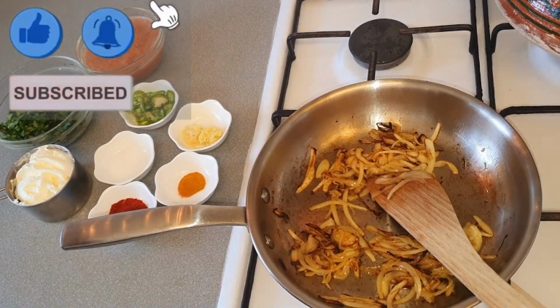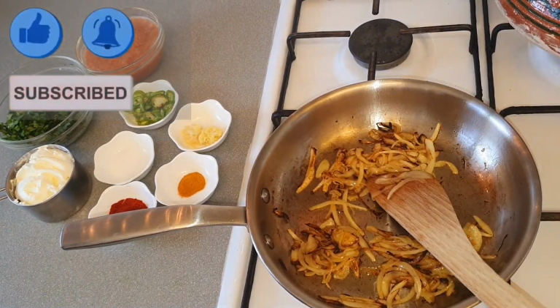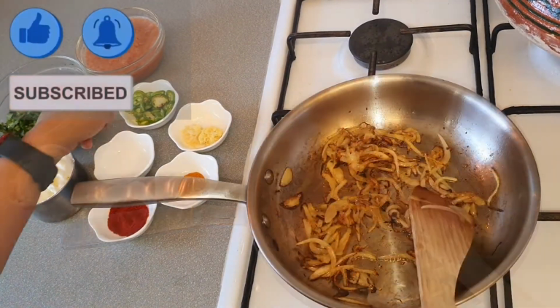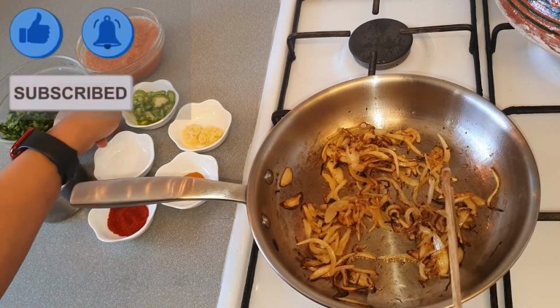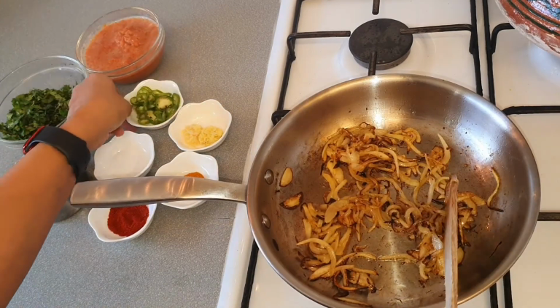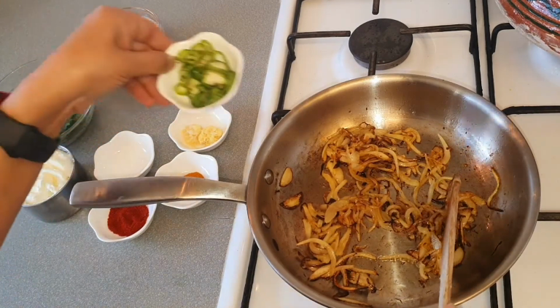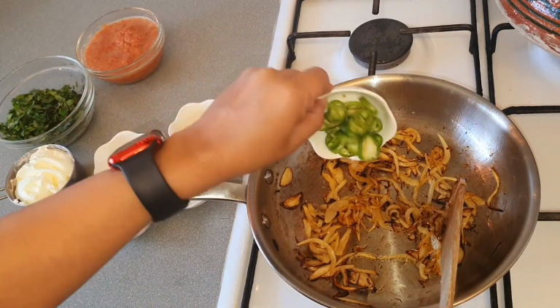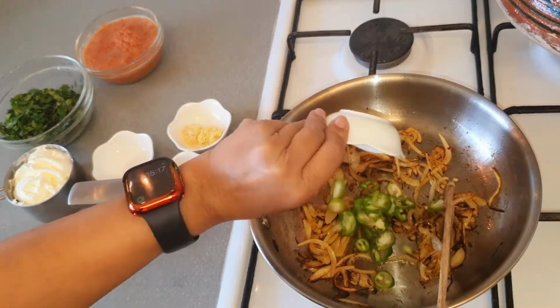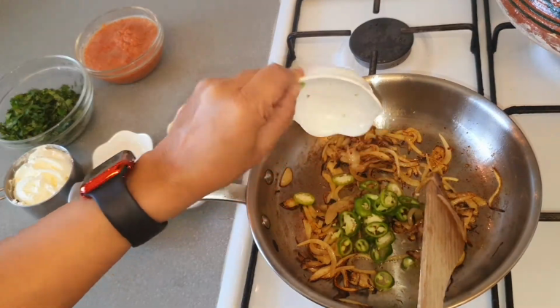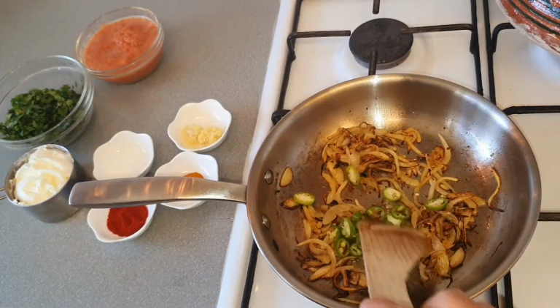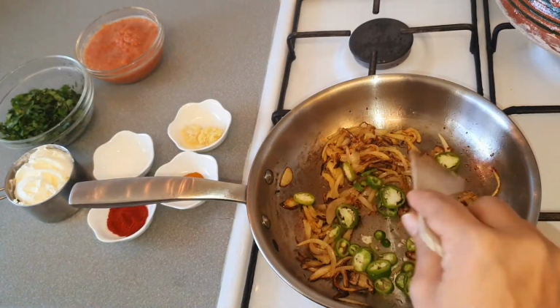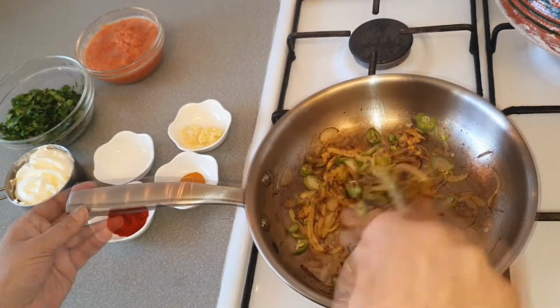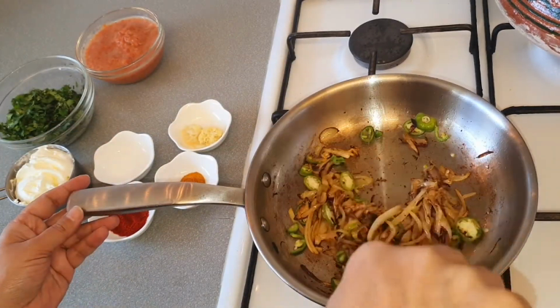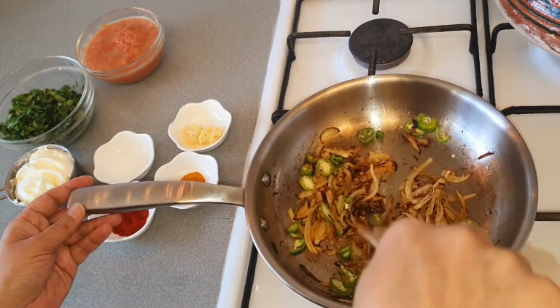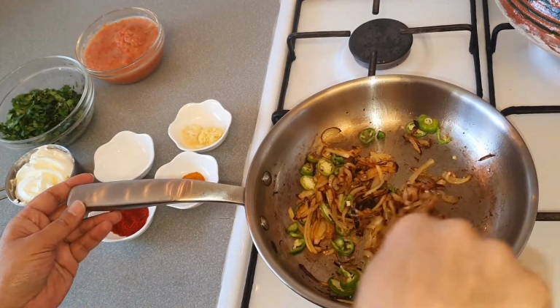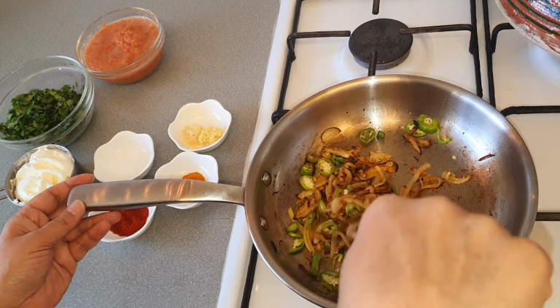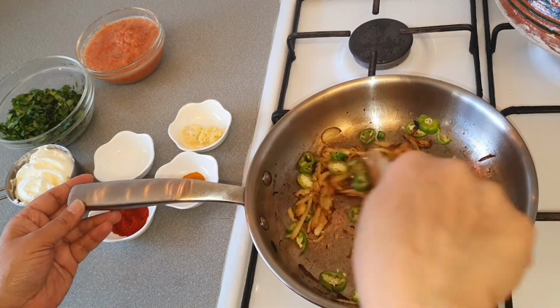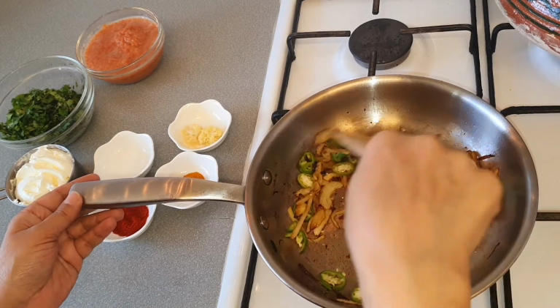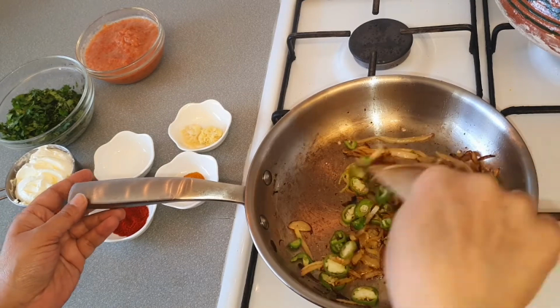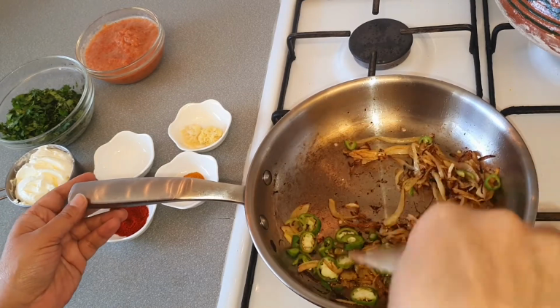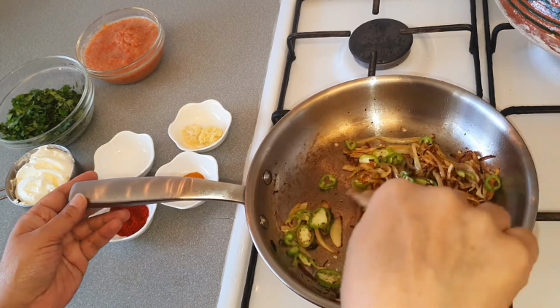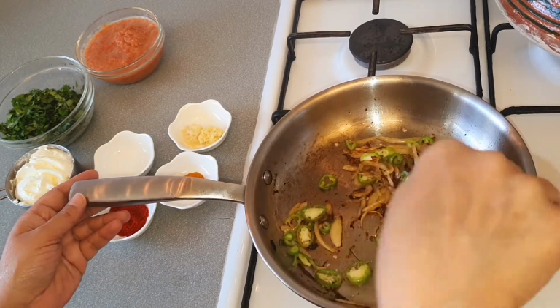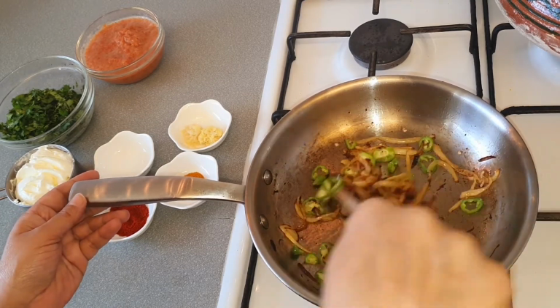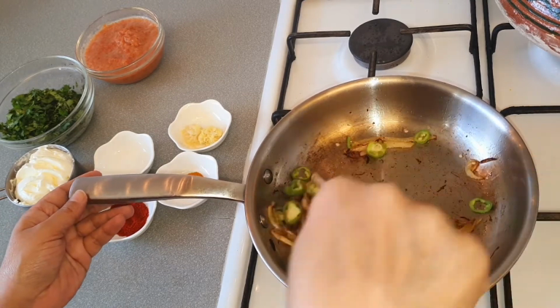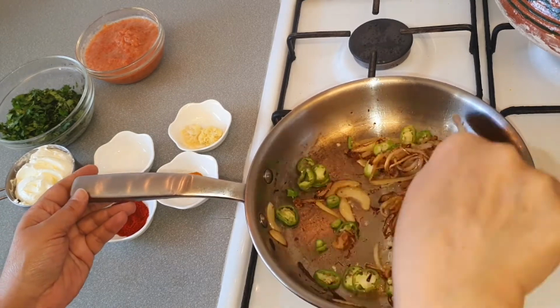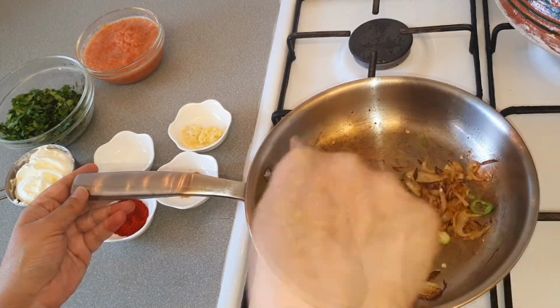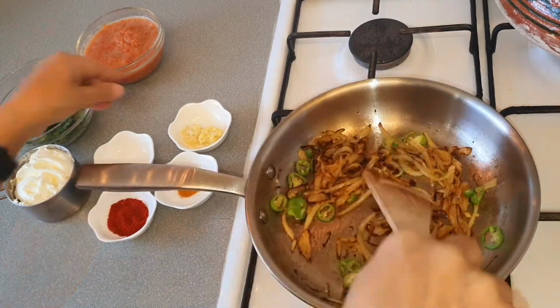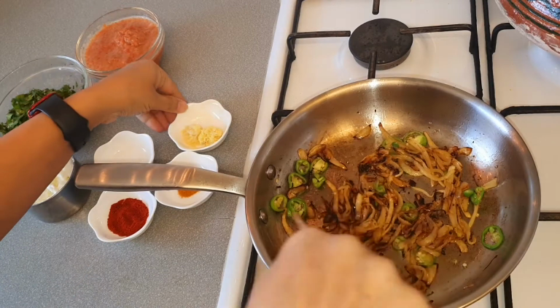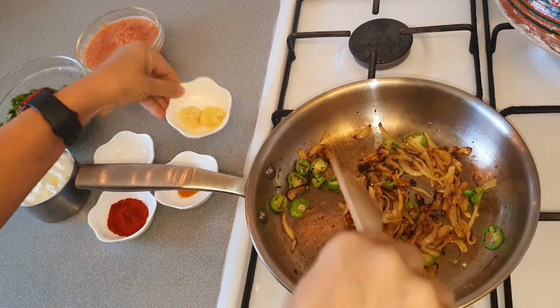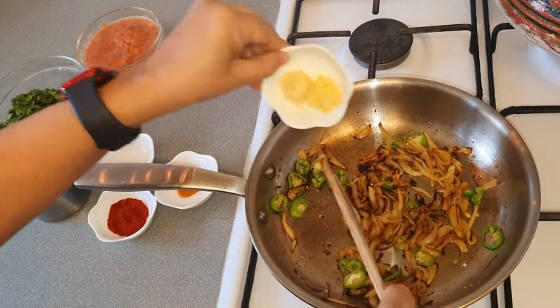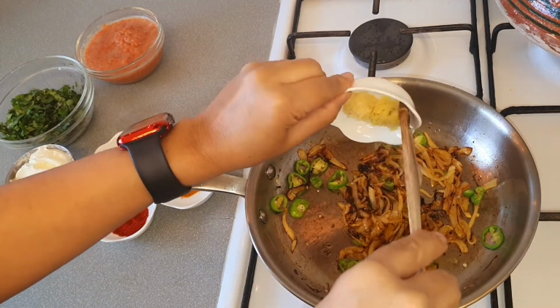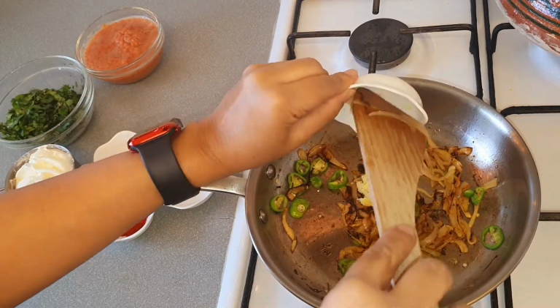Now our onions are golden fried. Now we will add green chilies and stir for a few seconds. Now we will add ginger and garlic.